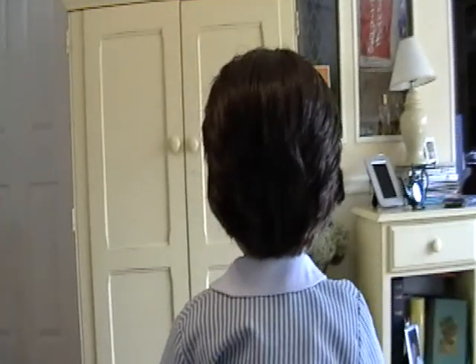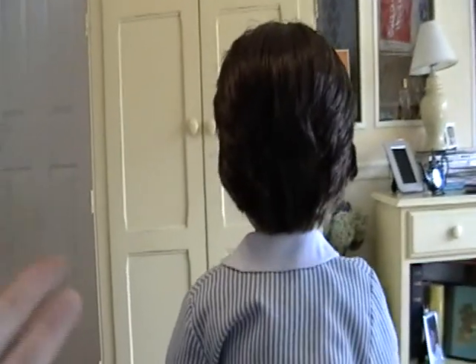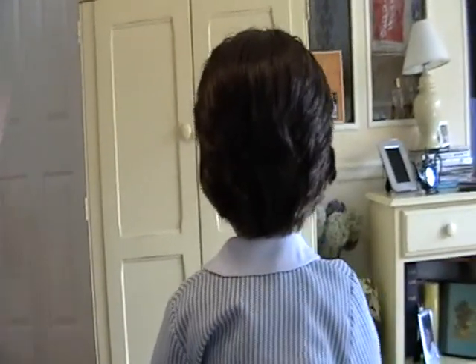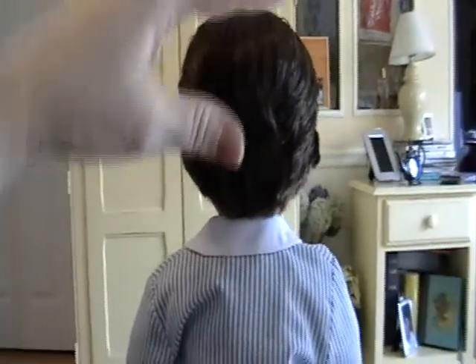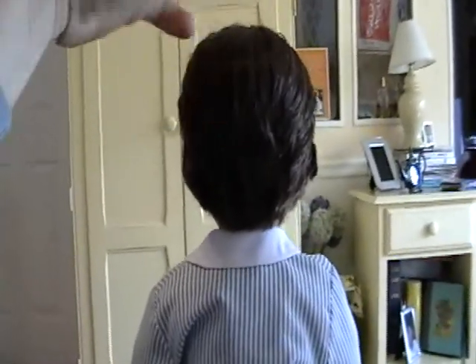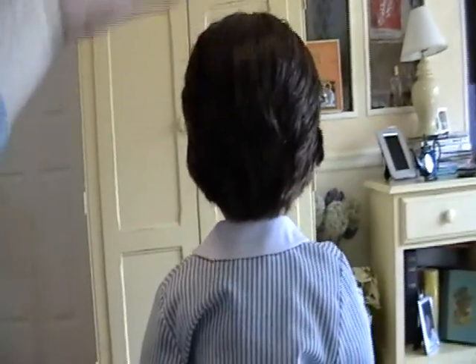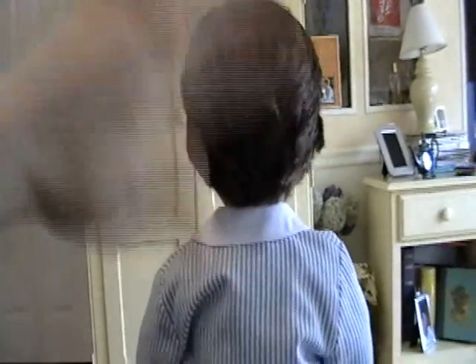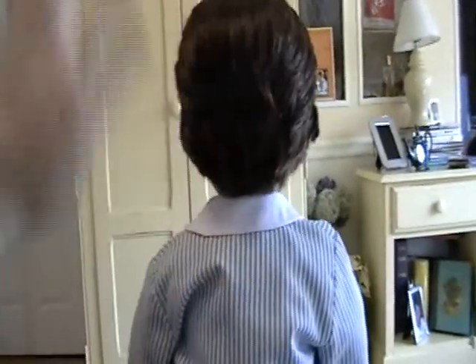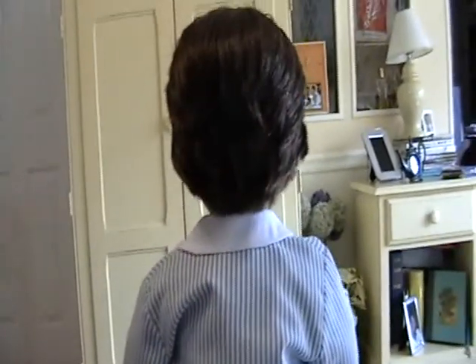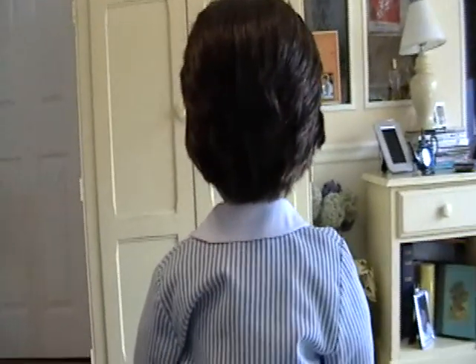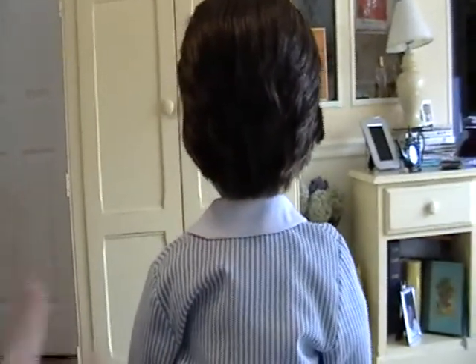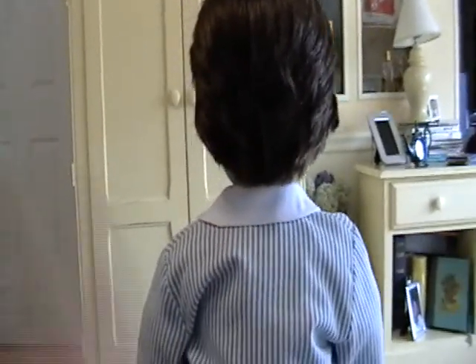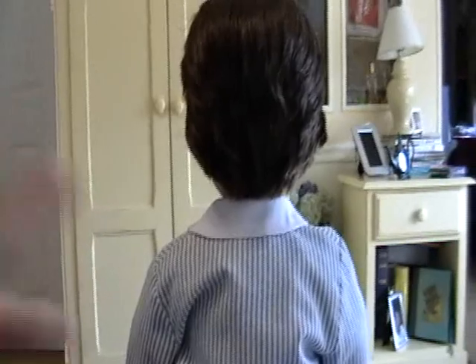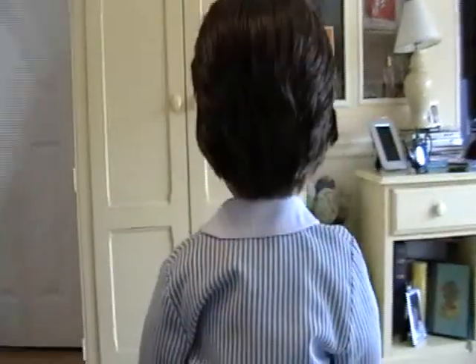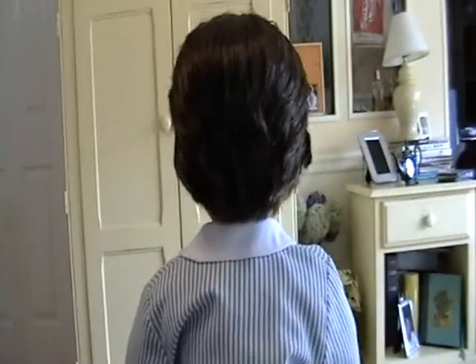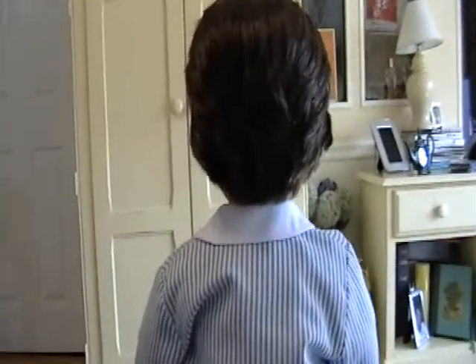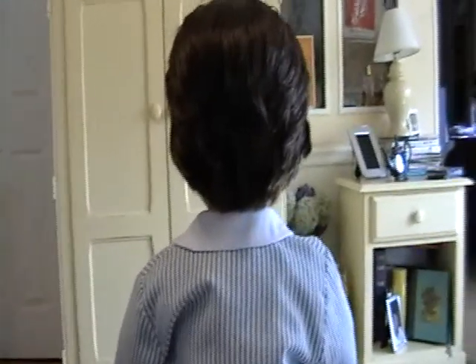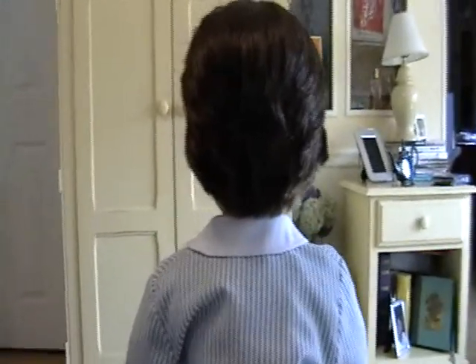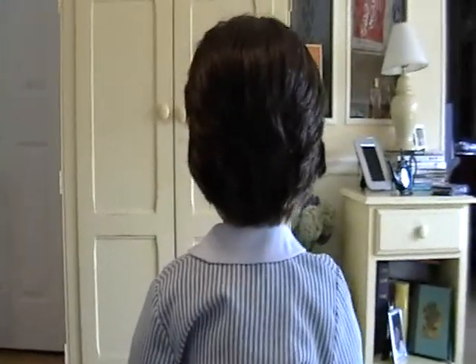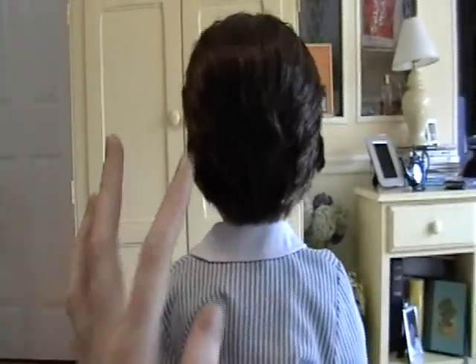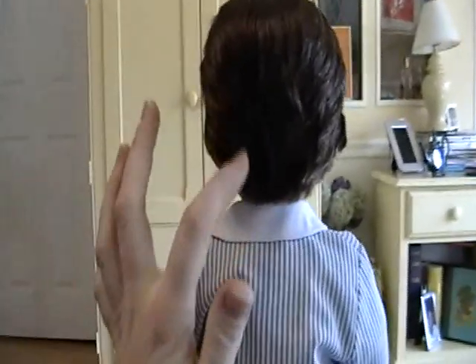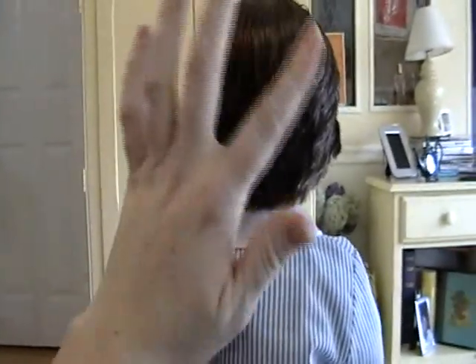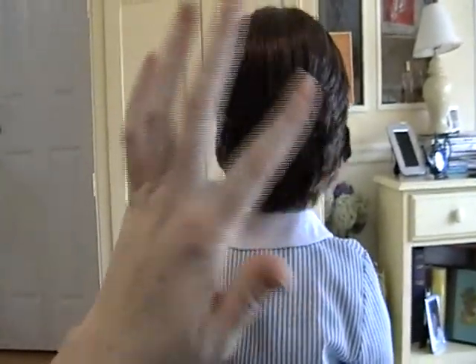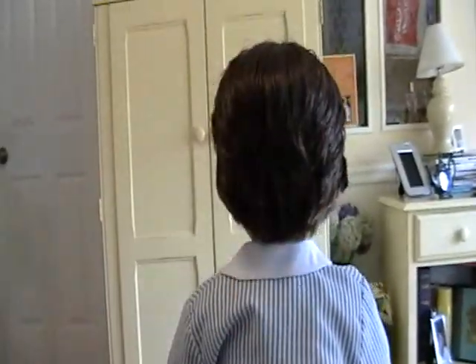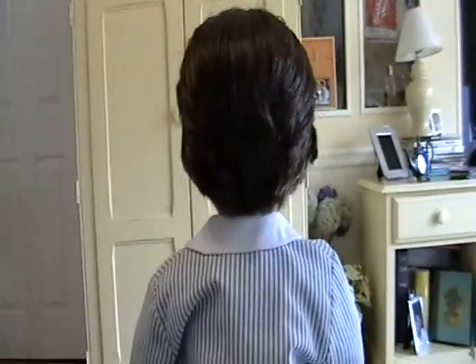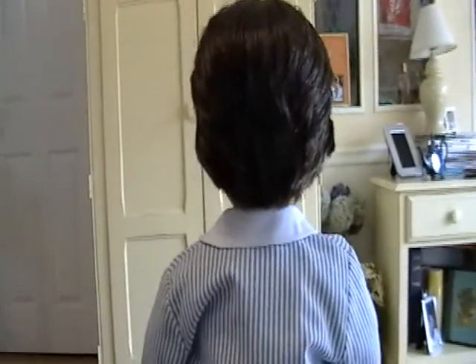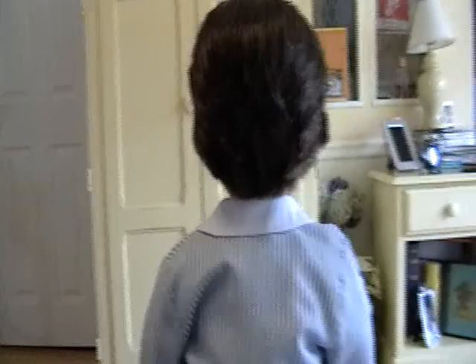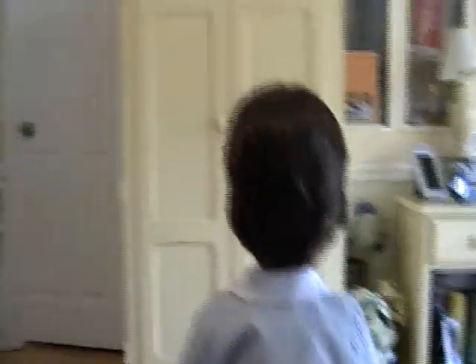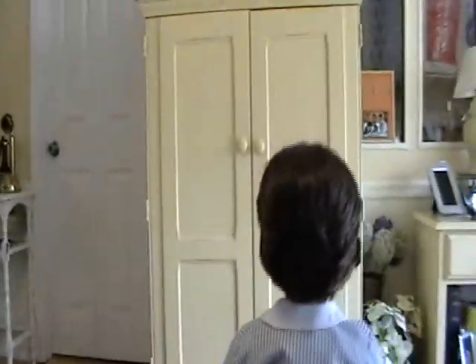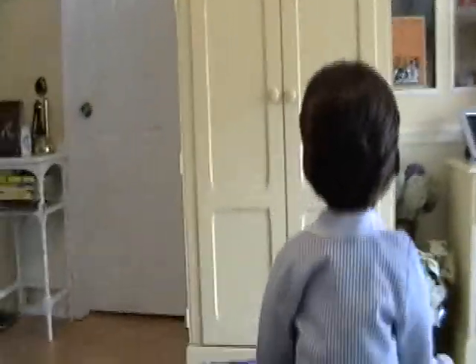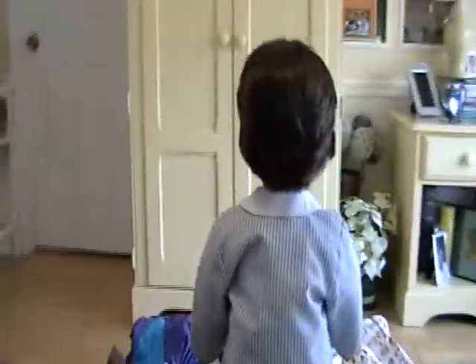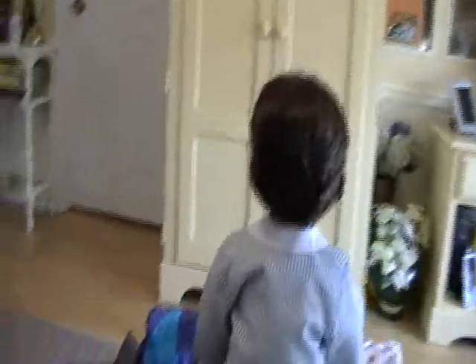The hair before would never stay down — anytime you moved it, it would stick up. And so now I've got it all nice and soft and layered, and there's the back of the outfit.